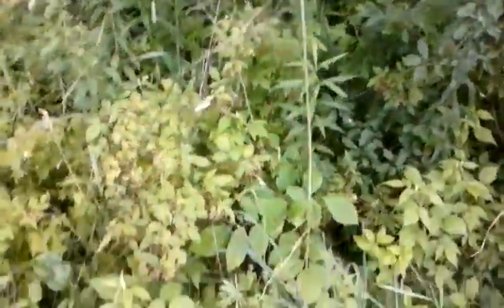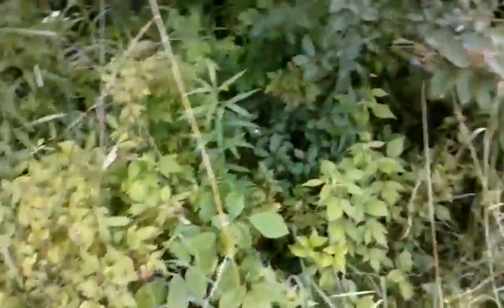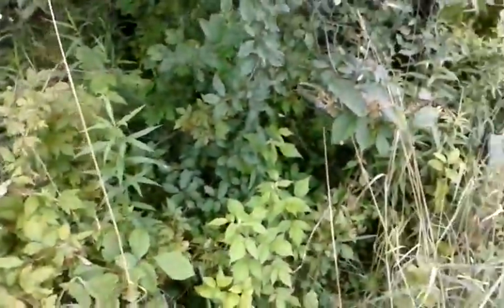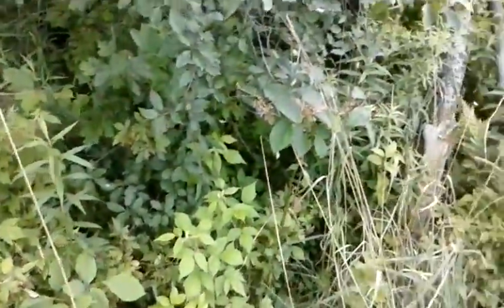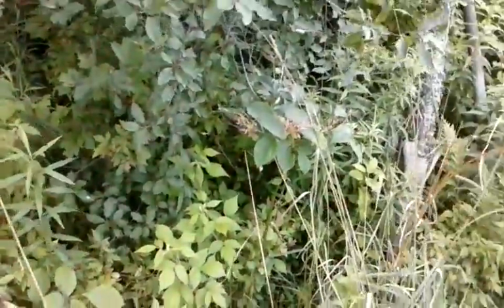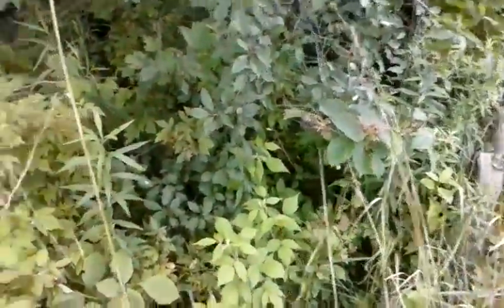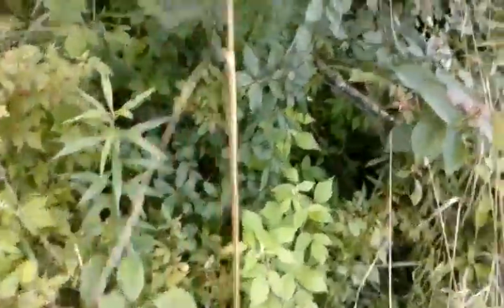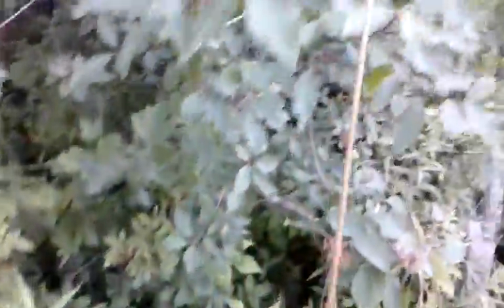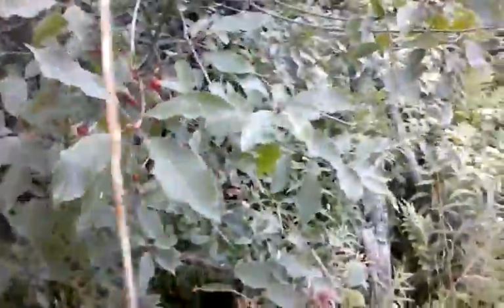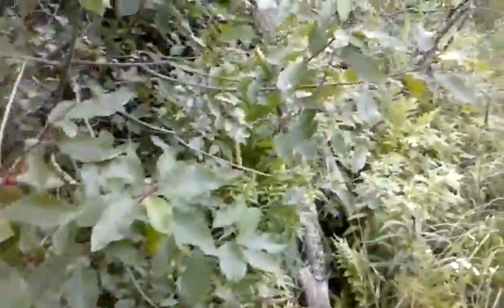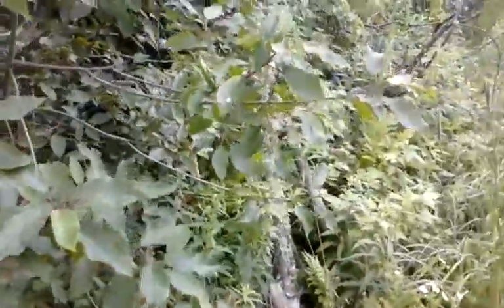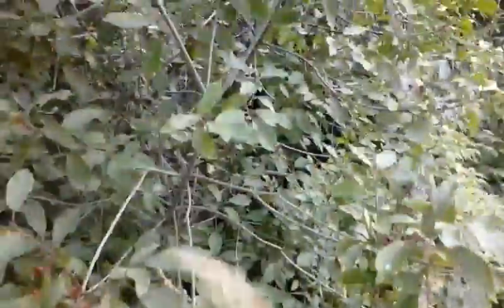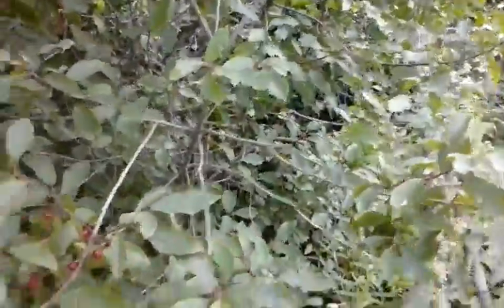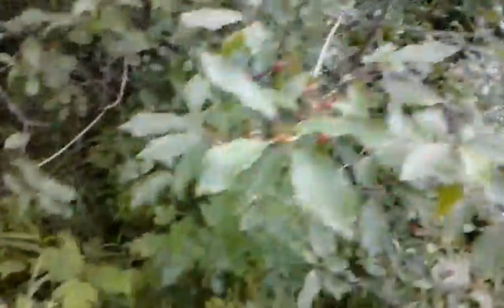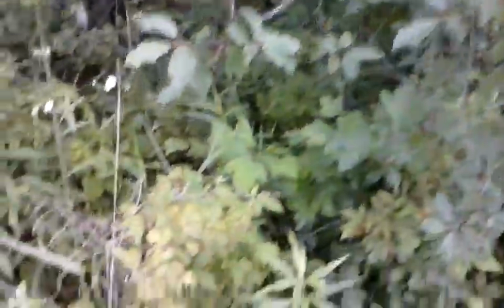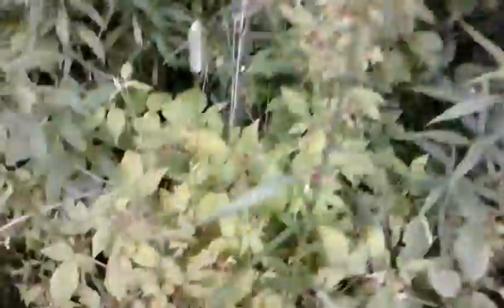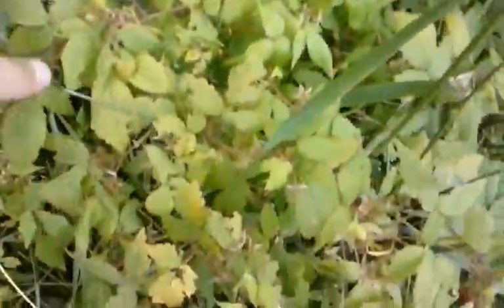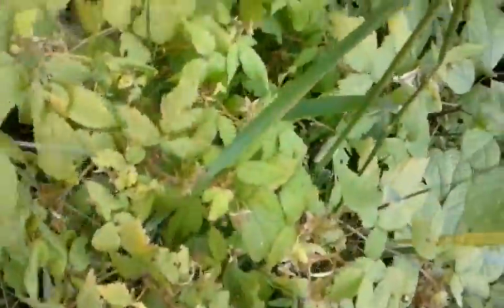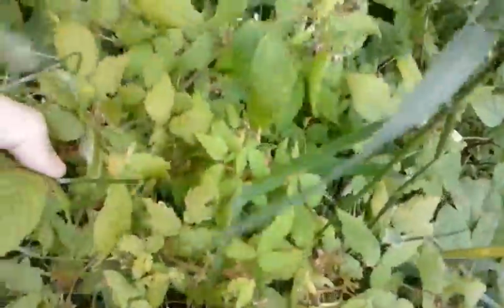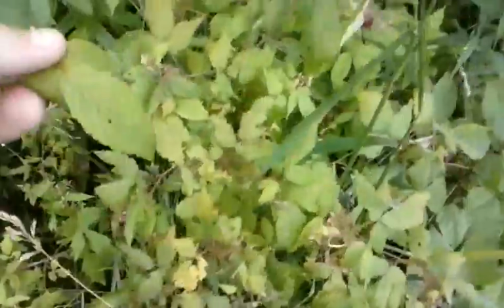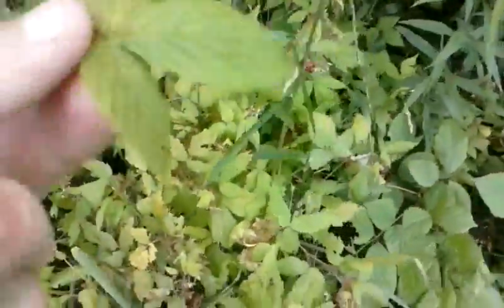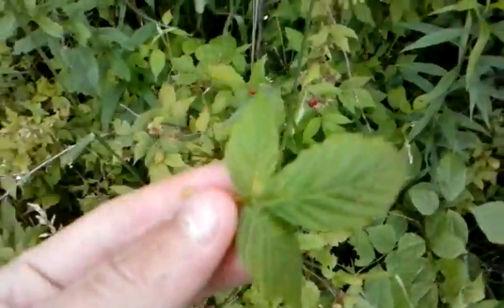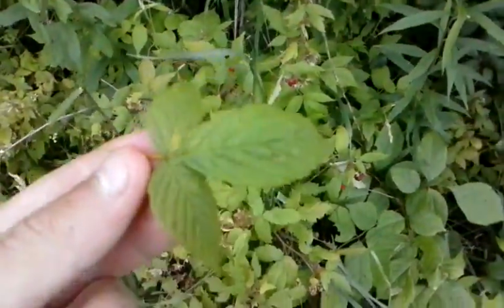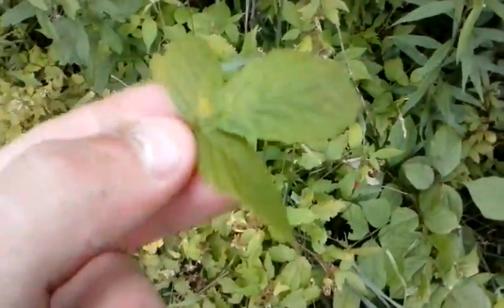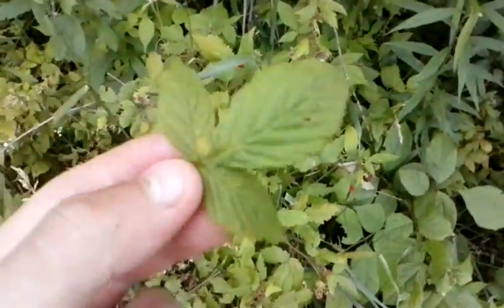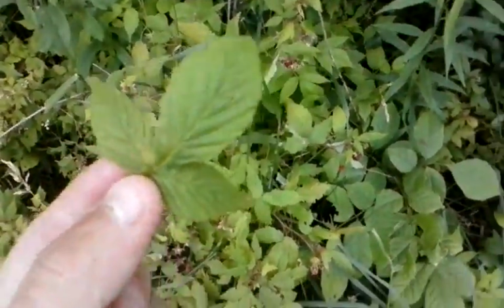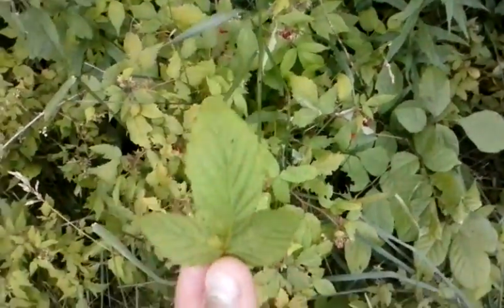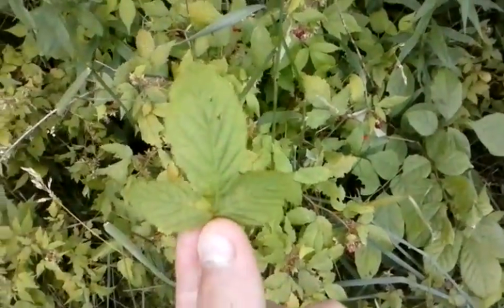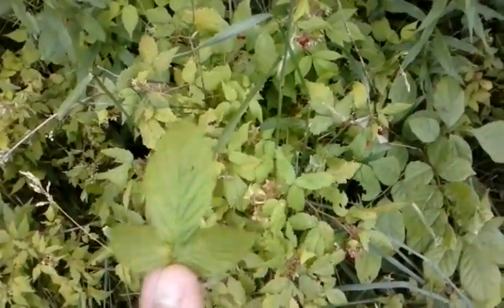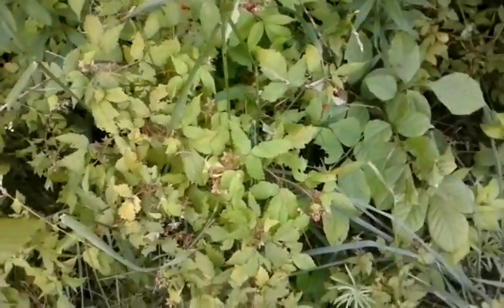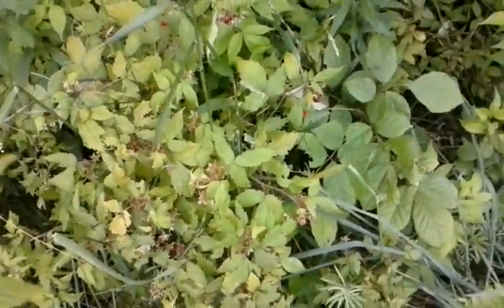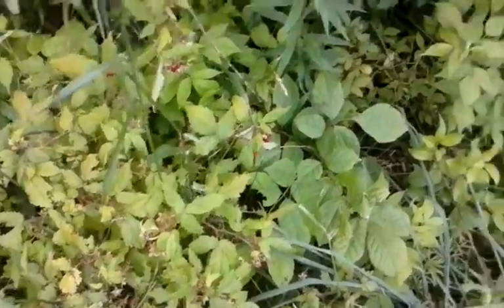So the difference with raspberries — they have separate leaves, but raspberry plants, there's a way to tell right here. If you can see this, raspberries have a three-leaf structure, kind of like a clover.